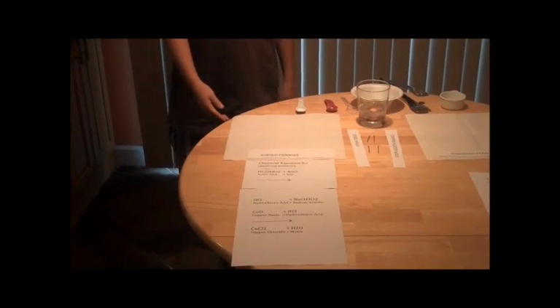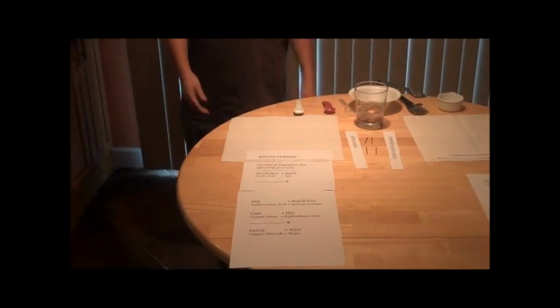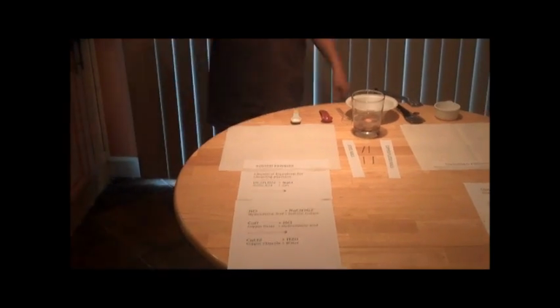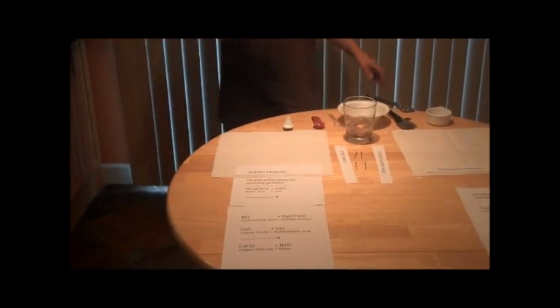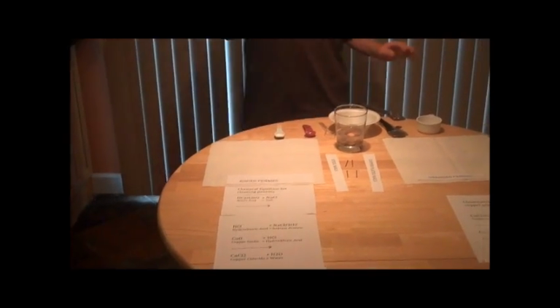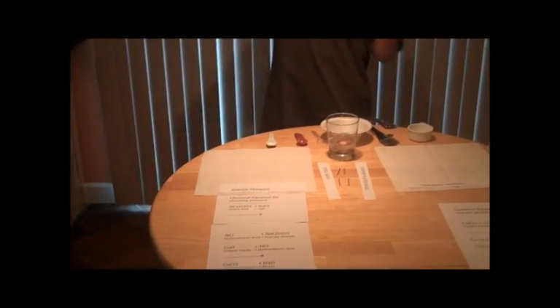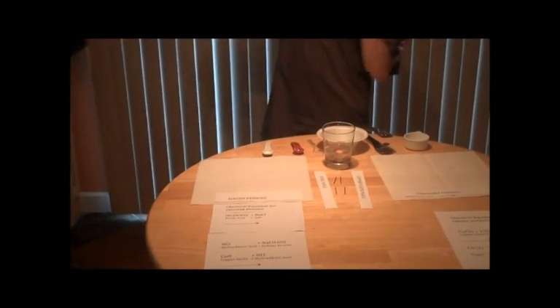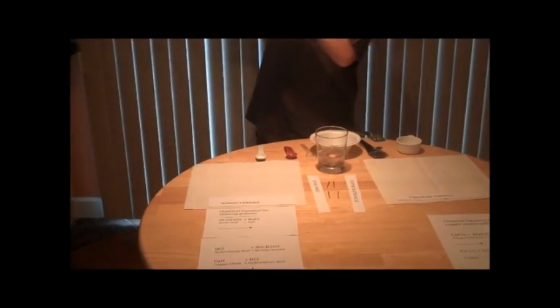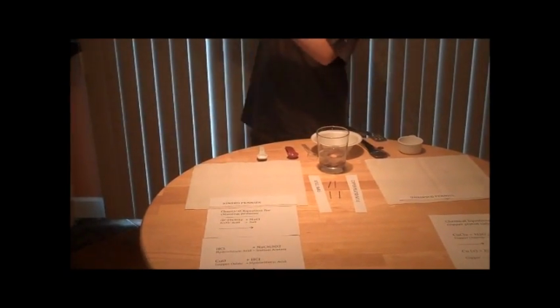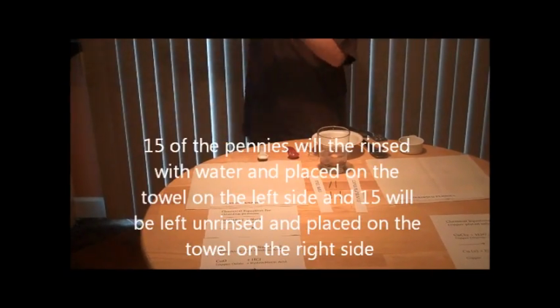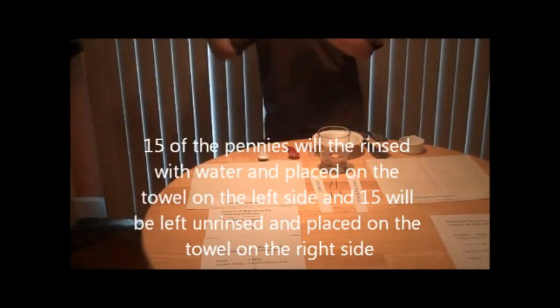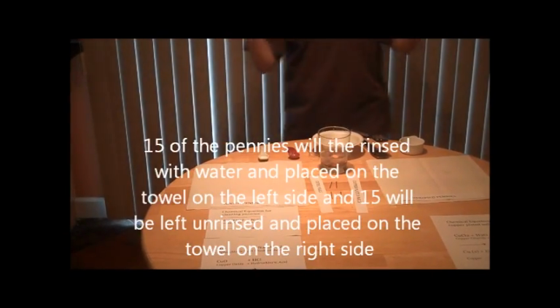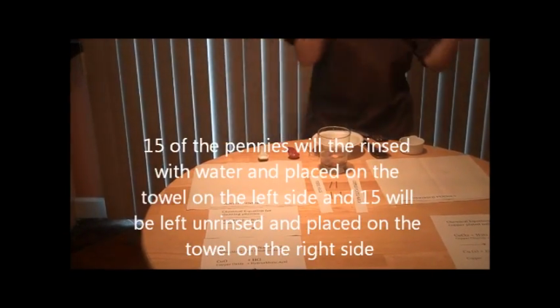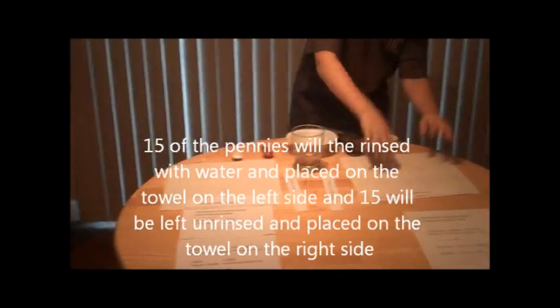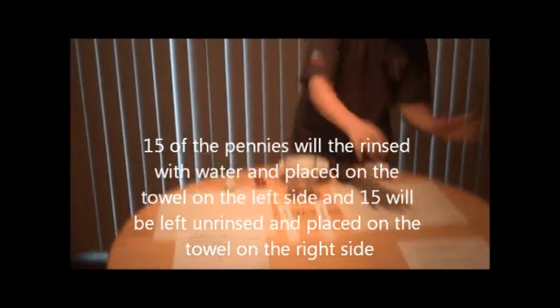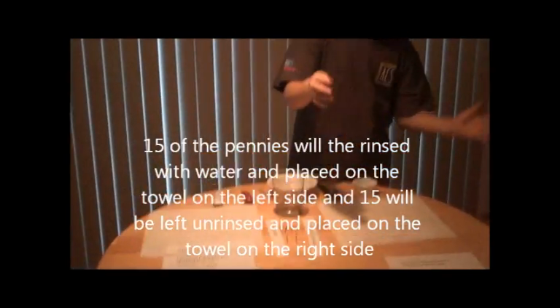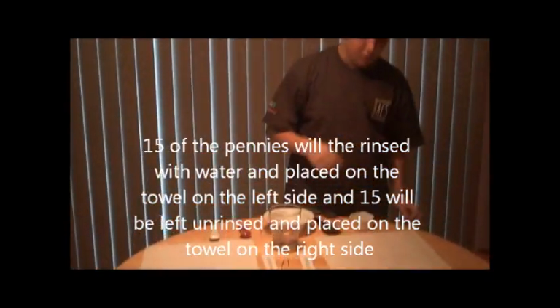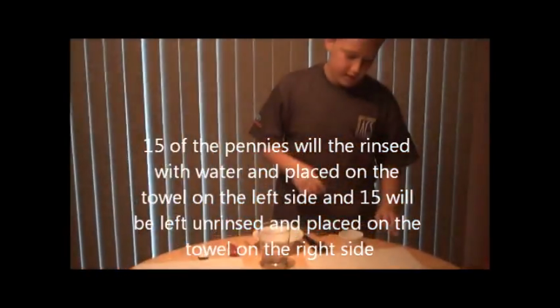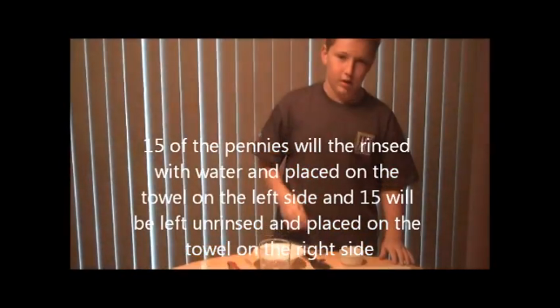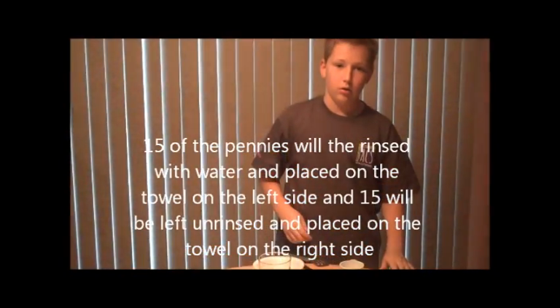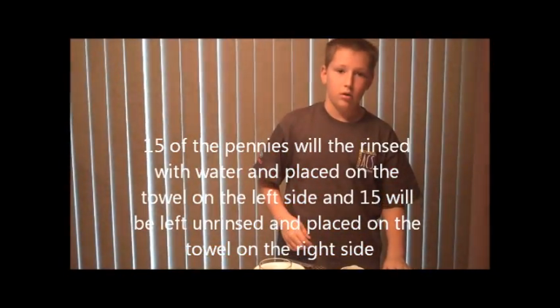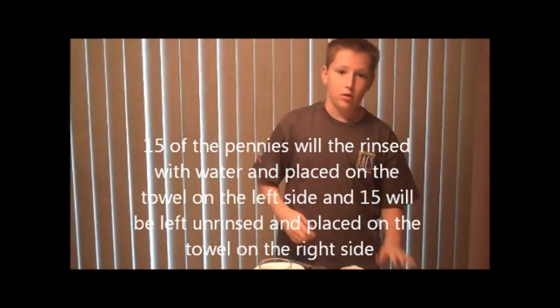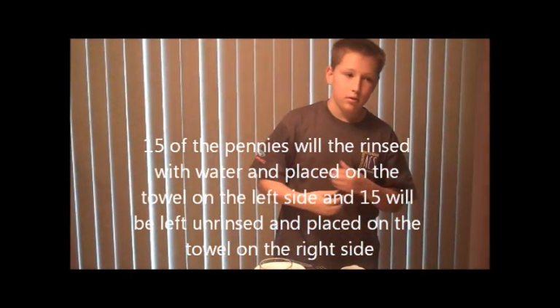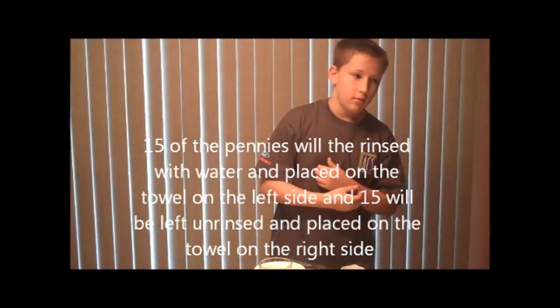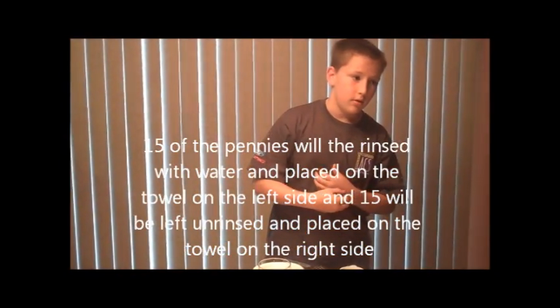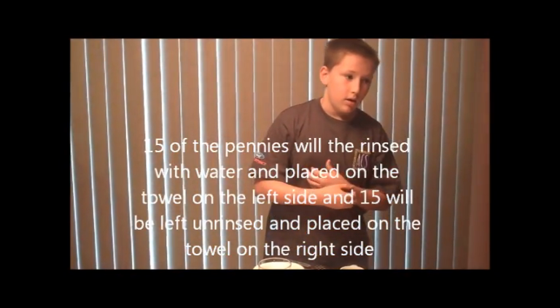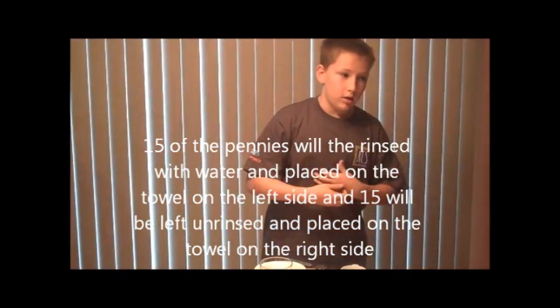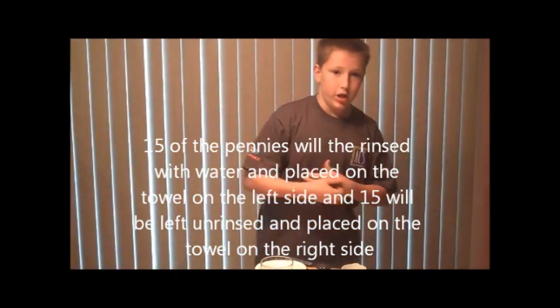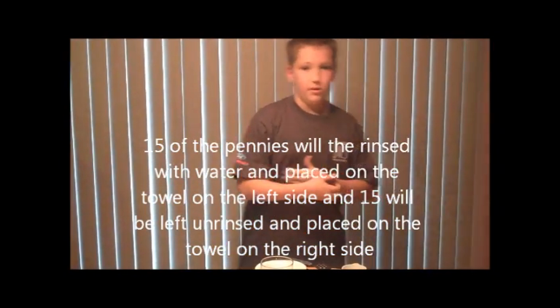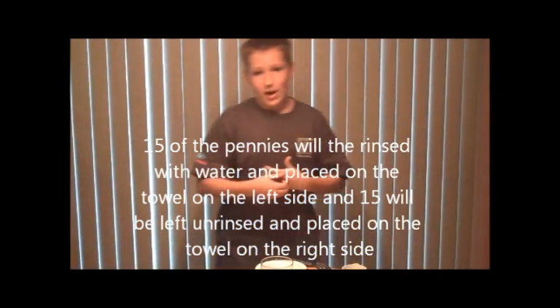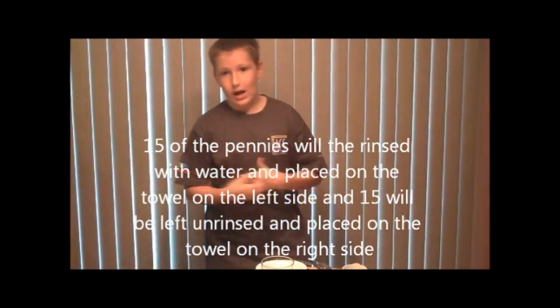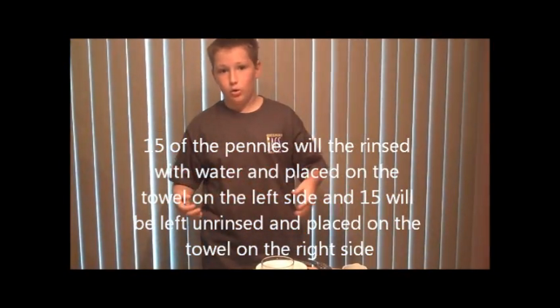Then I'll take them out, rinse 15 of them, and put the other 15 right down here. We'll check them in about an hour.